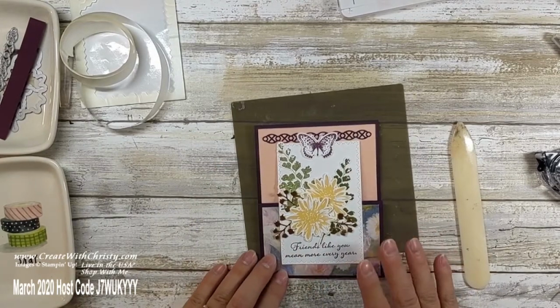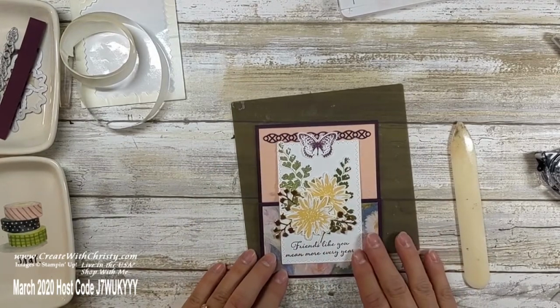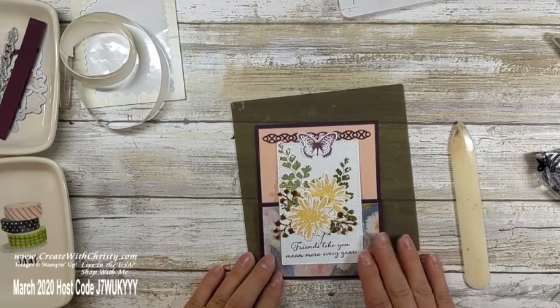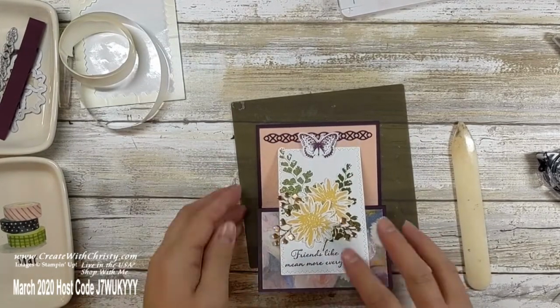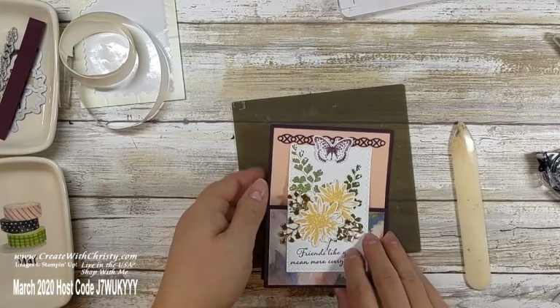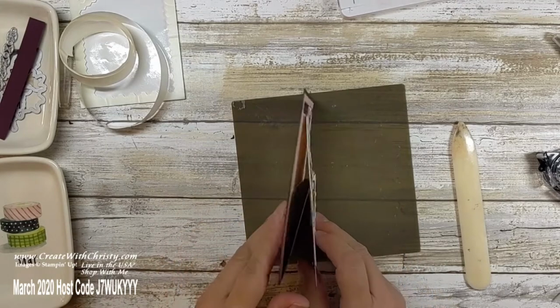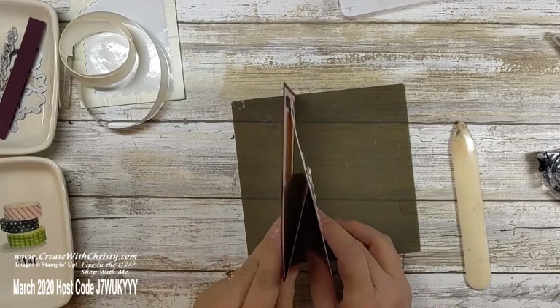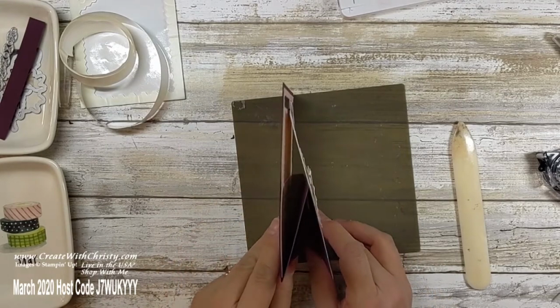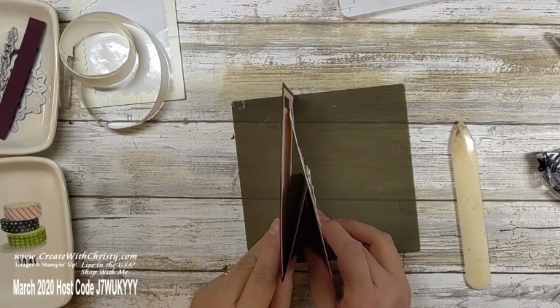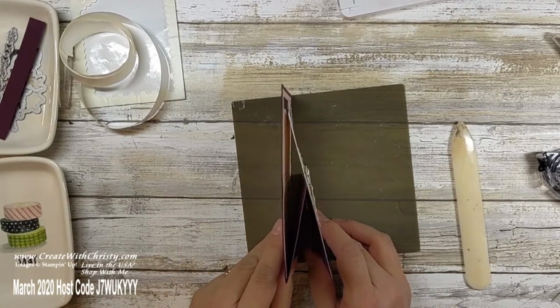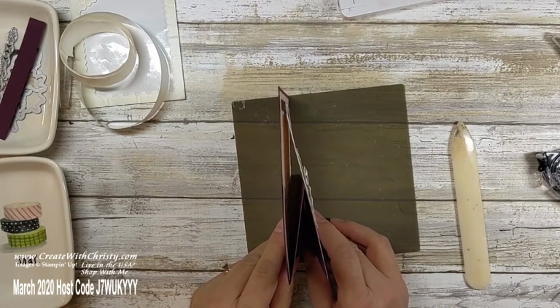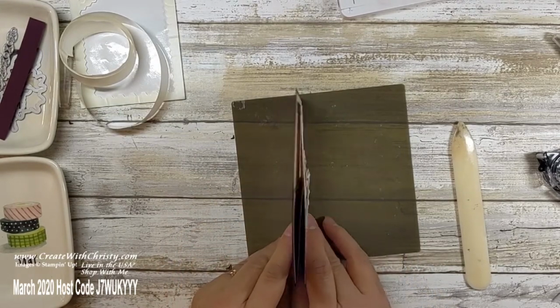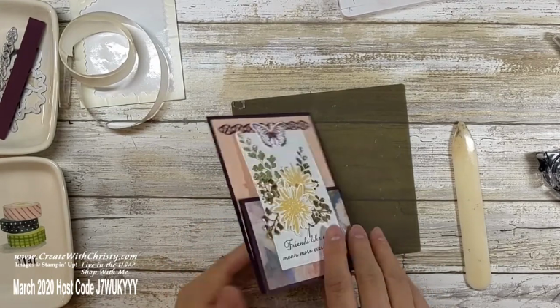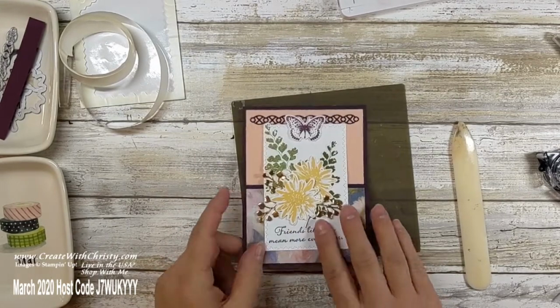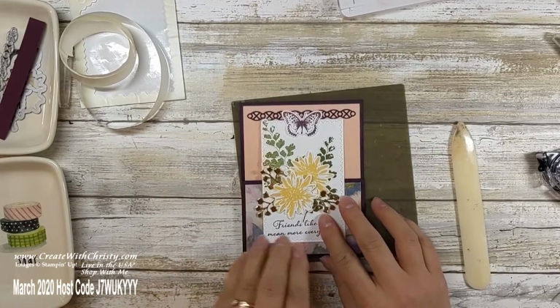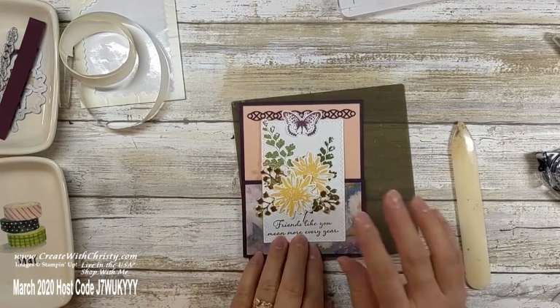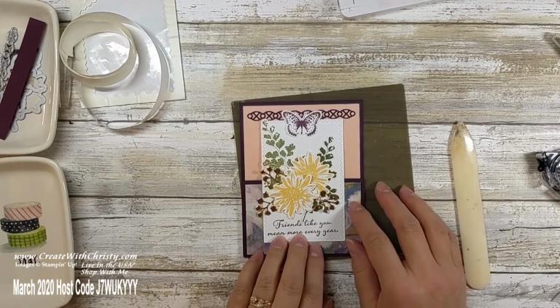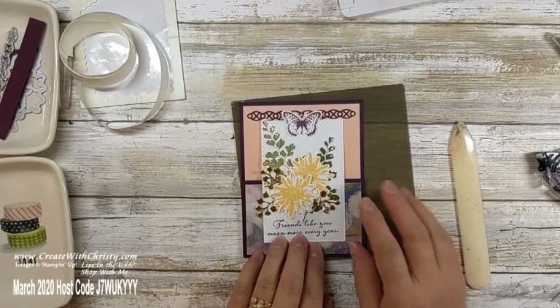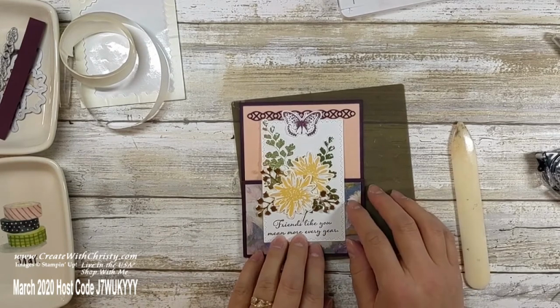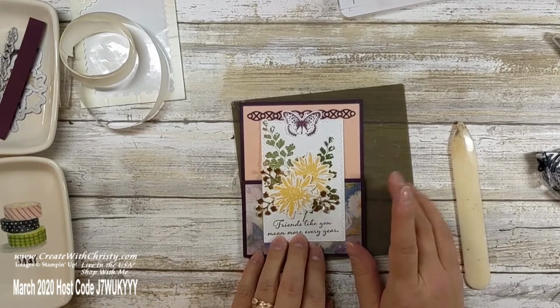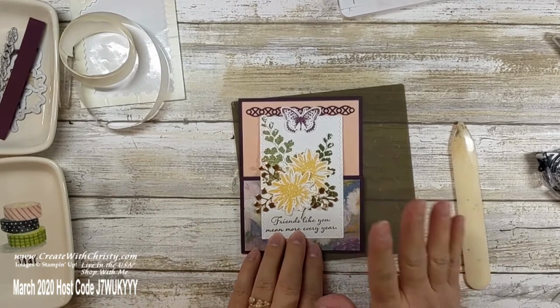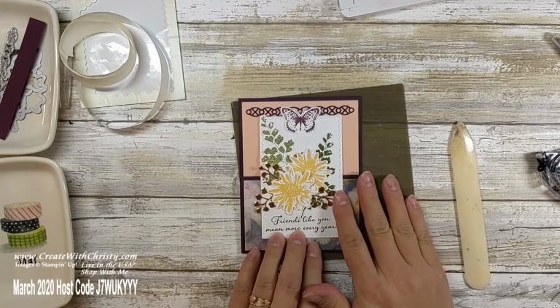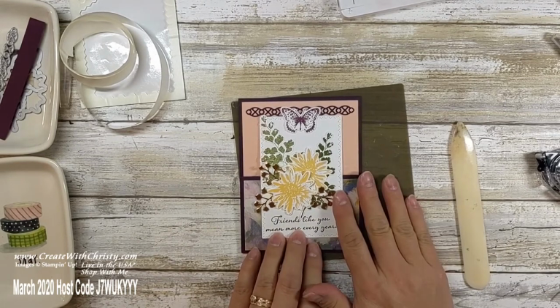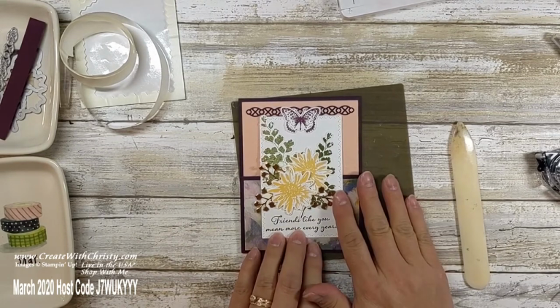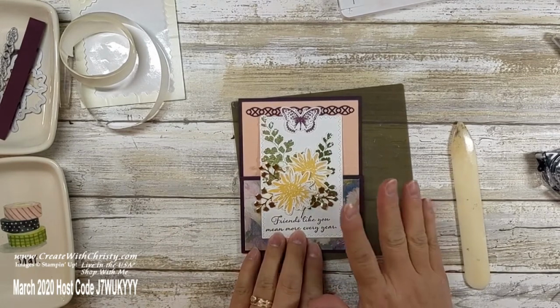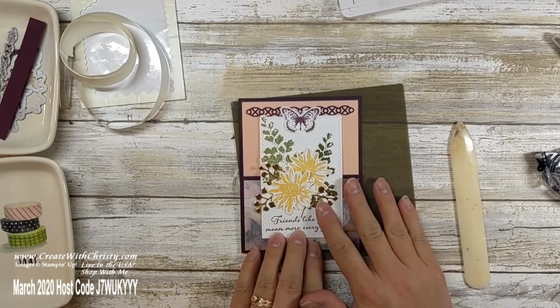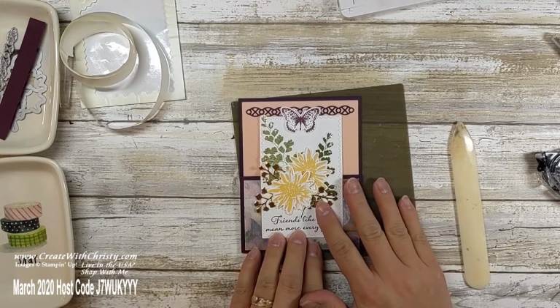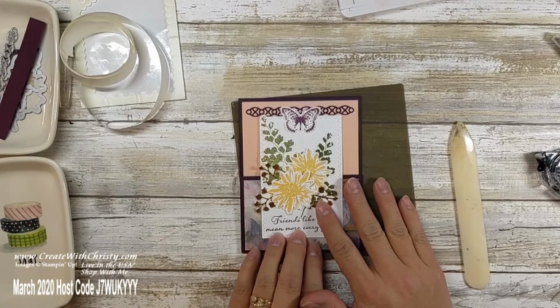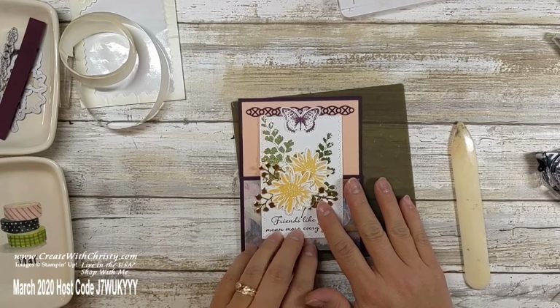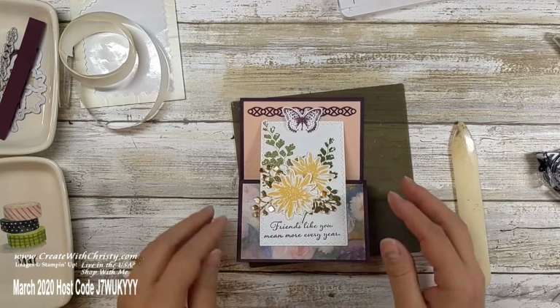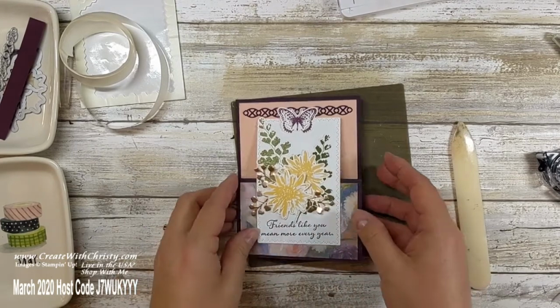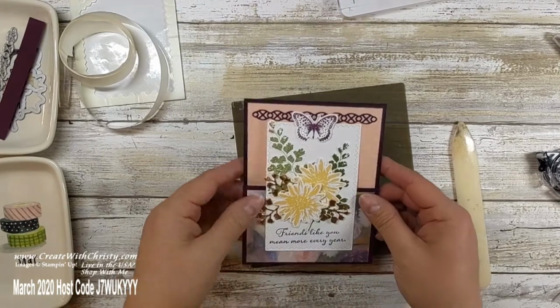I hope you enjoyed today's card. Let me show it to you from the side. I've got pictures on my blog — there's a link down below — with all dimensions typed out, the supply list, and more pictures so you can get some better angled views of it, since it's sometimes hard to show everything in a video.